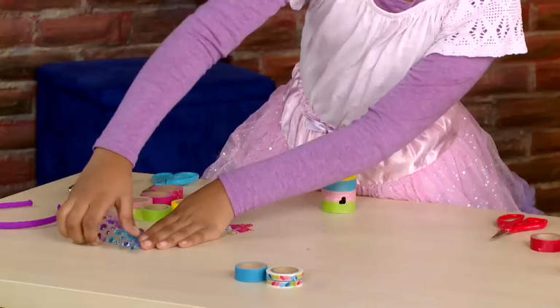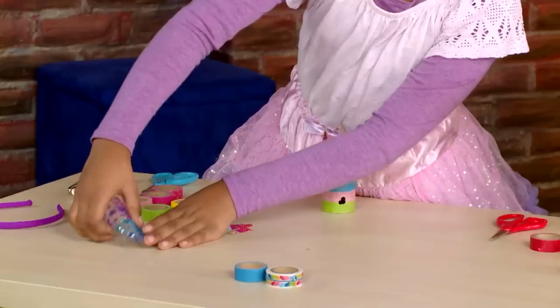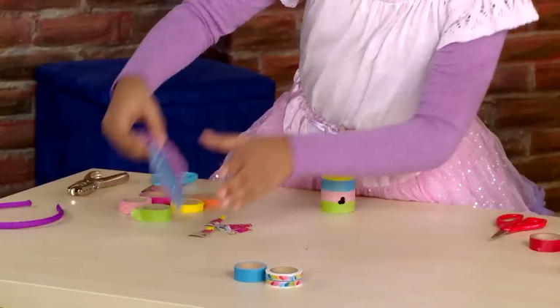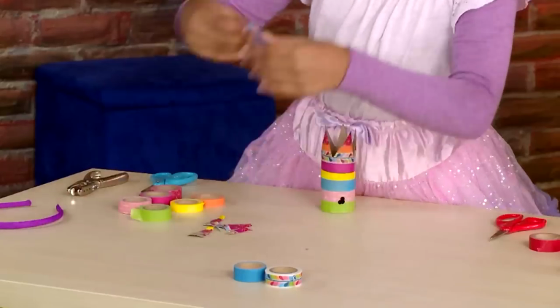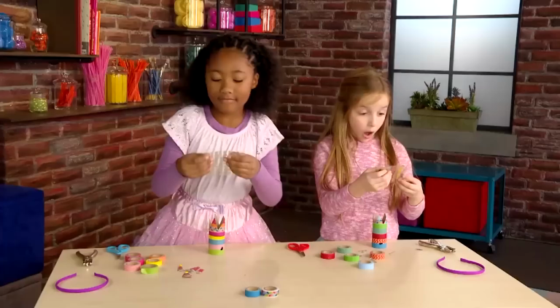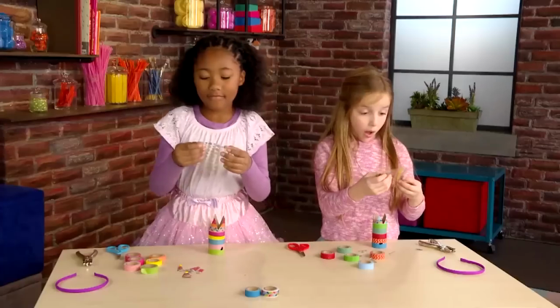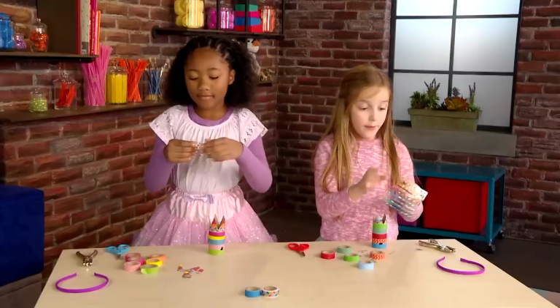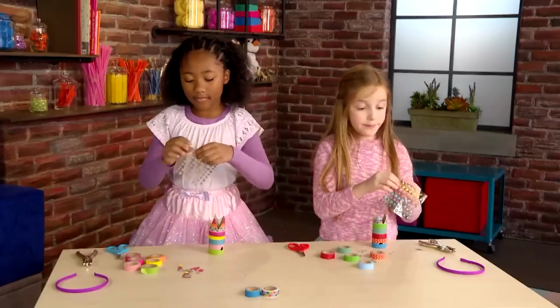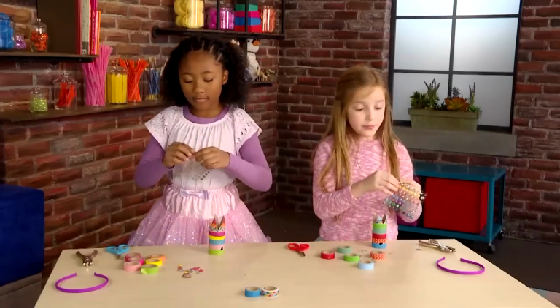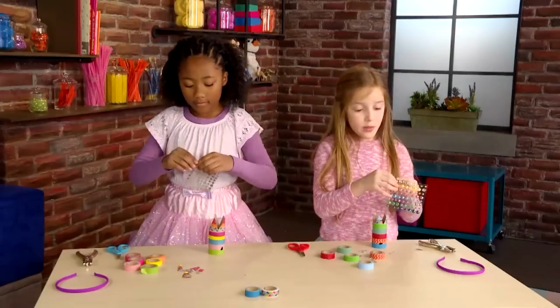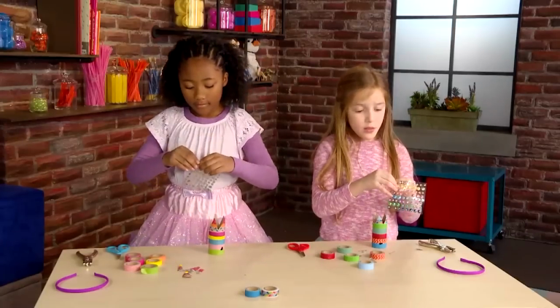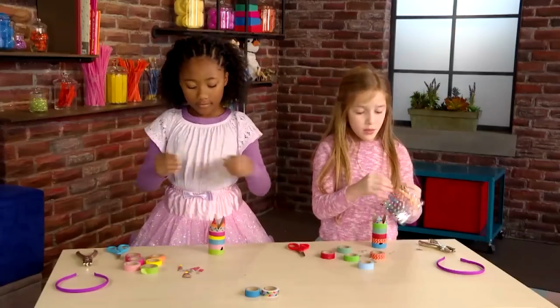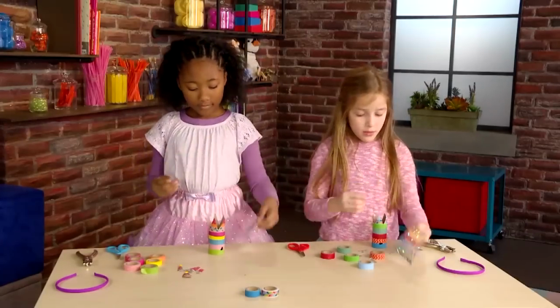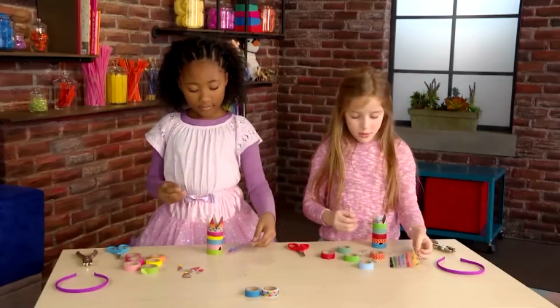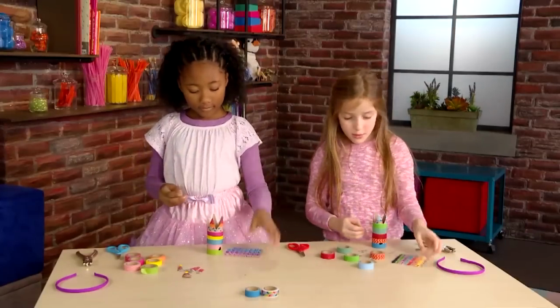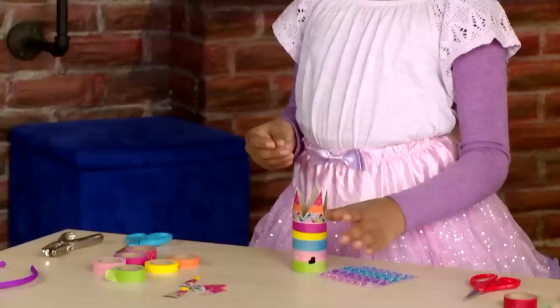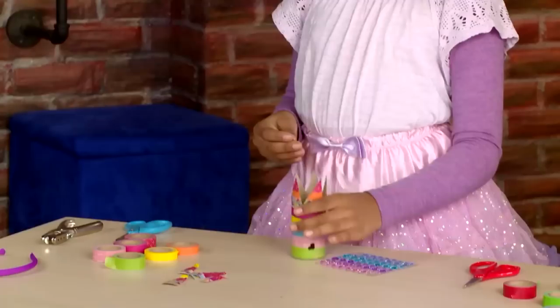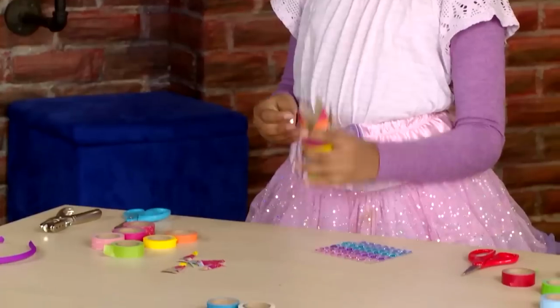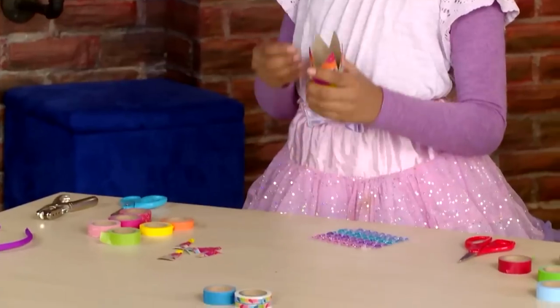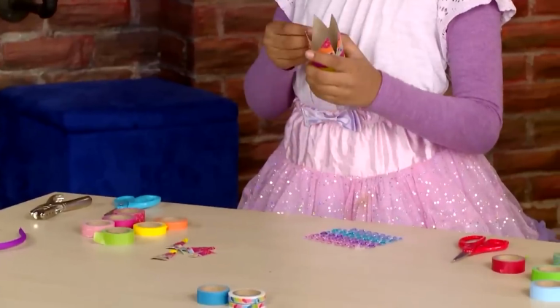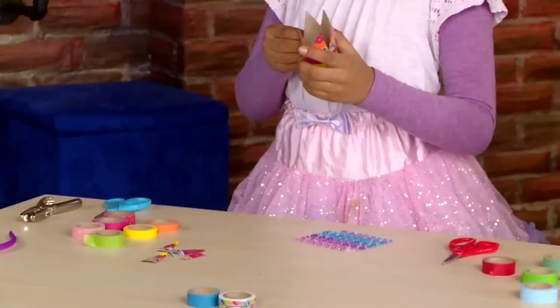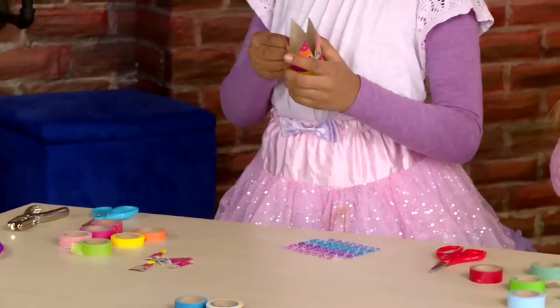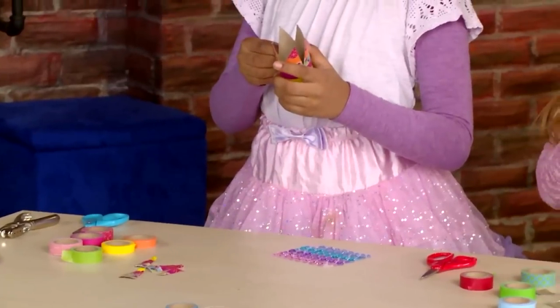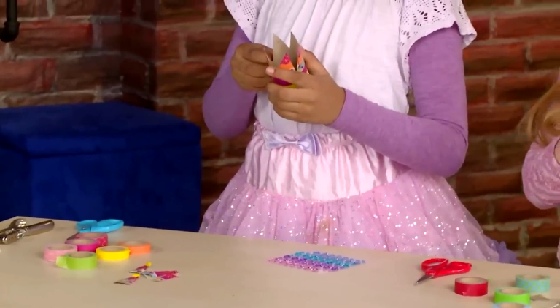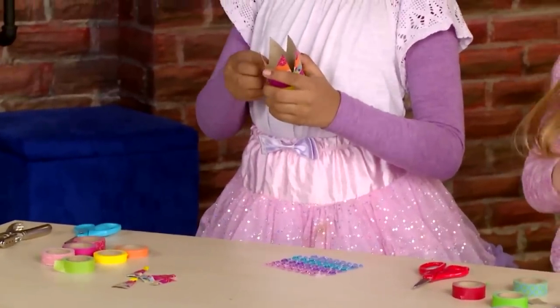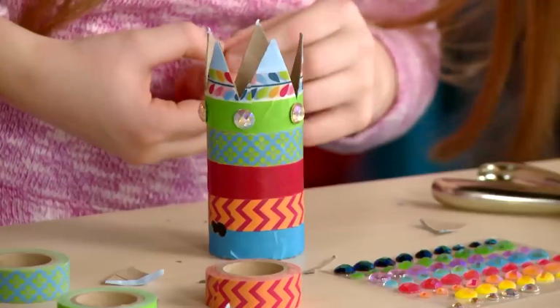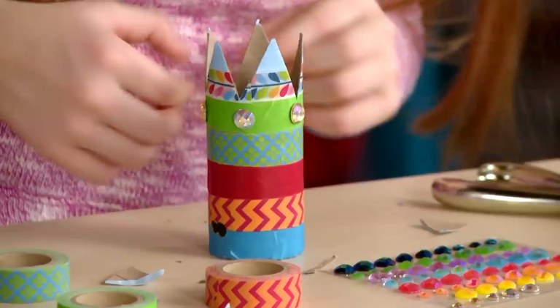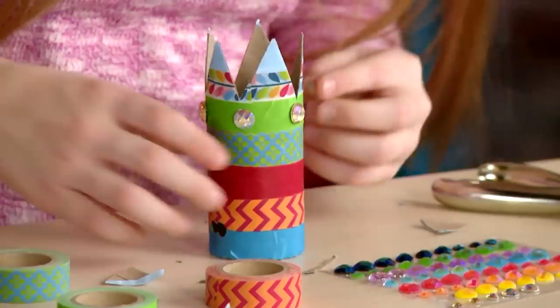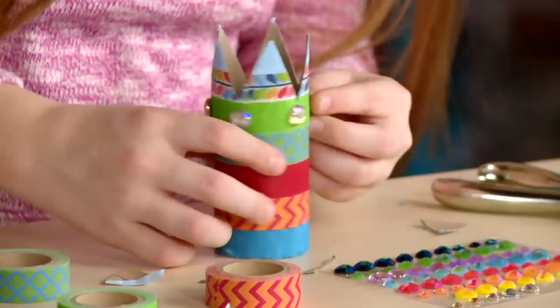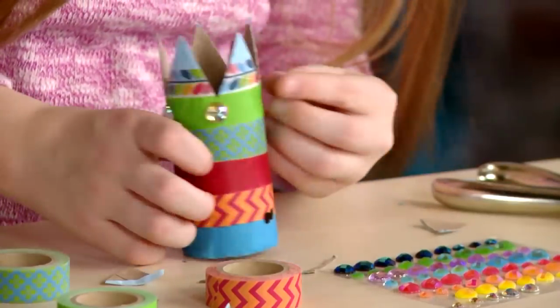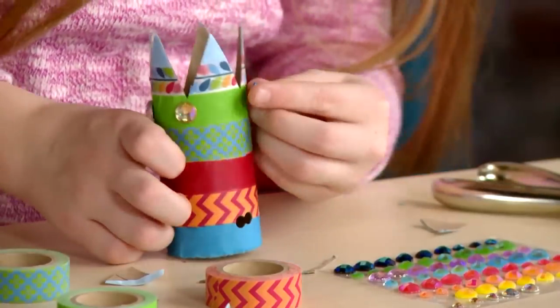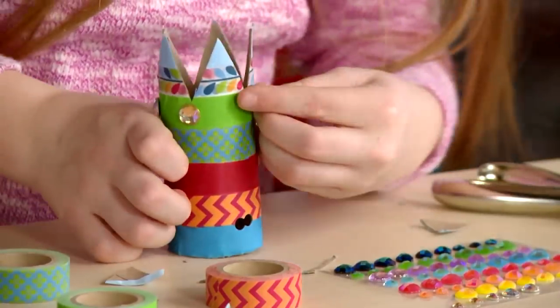Put gems on your toilet paper roll to really make it sparkle. Add some dazzle and some gems.